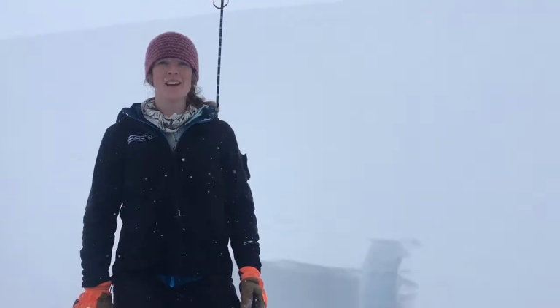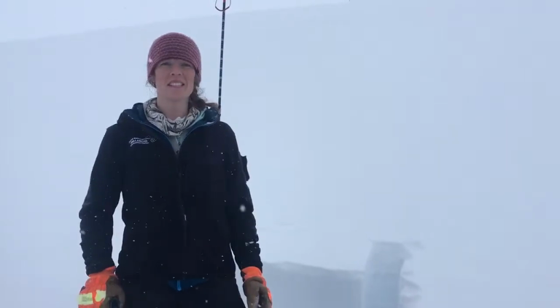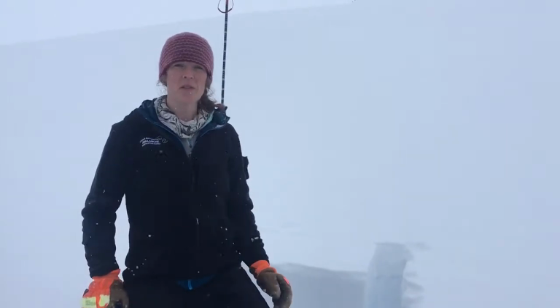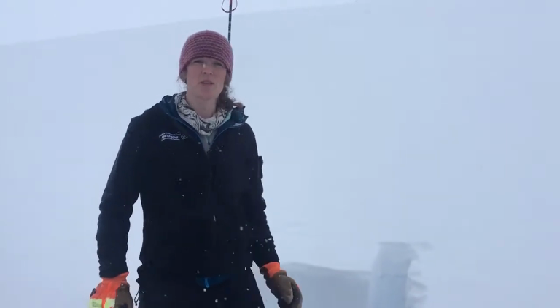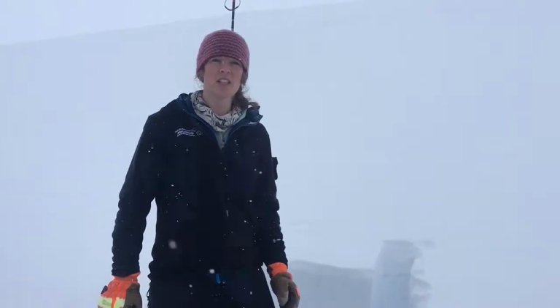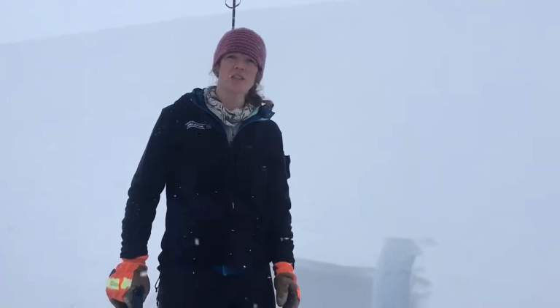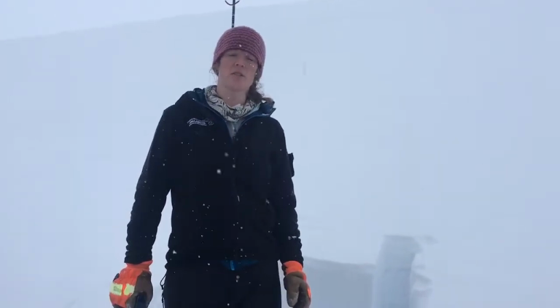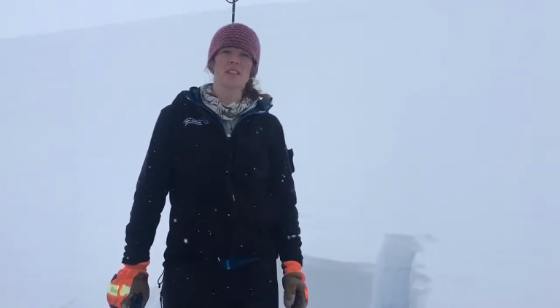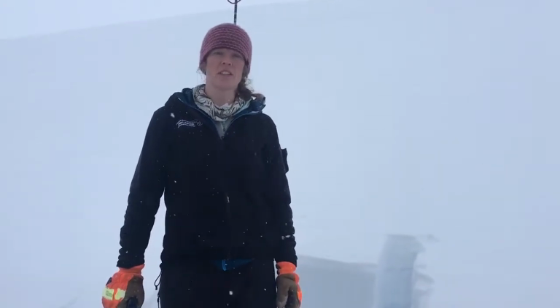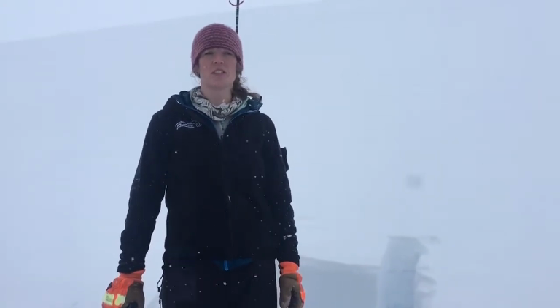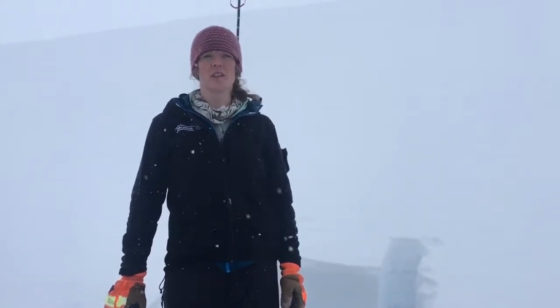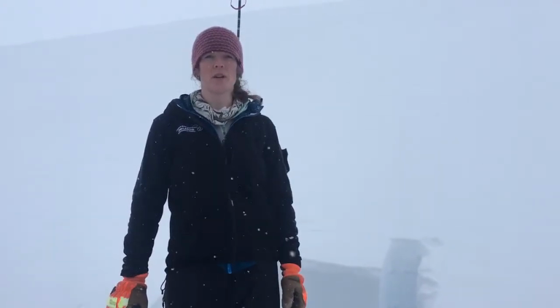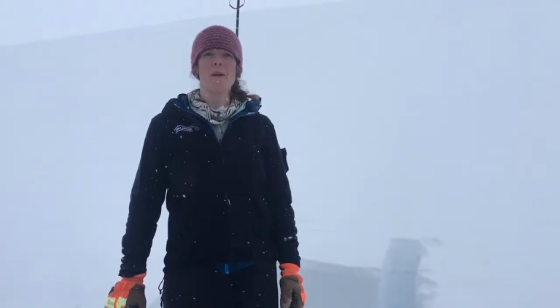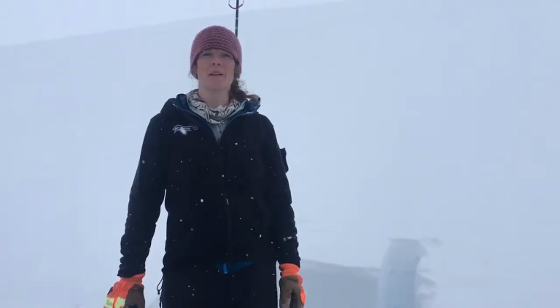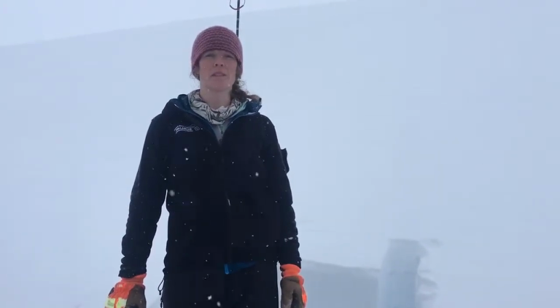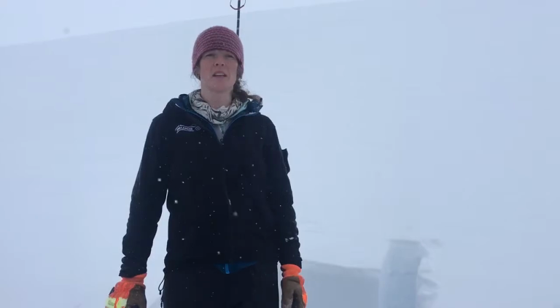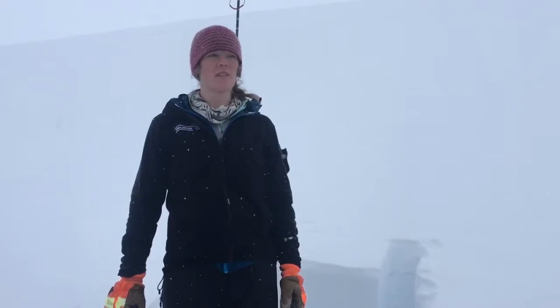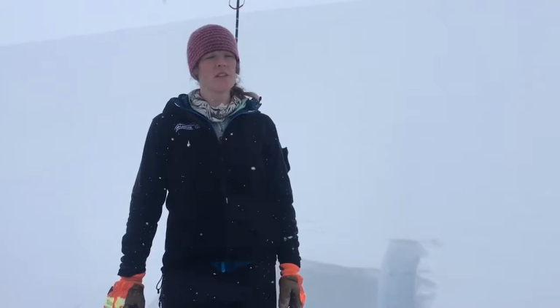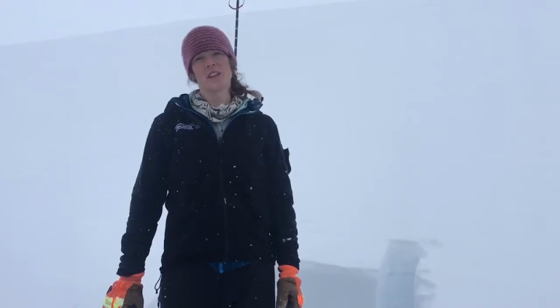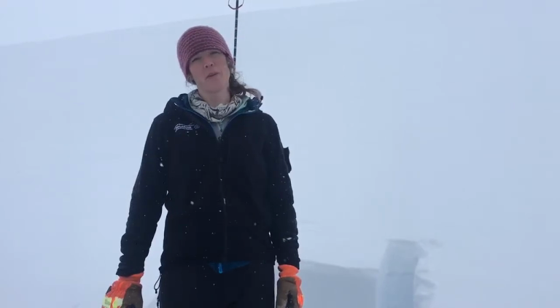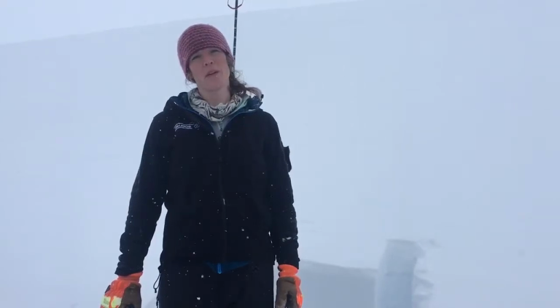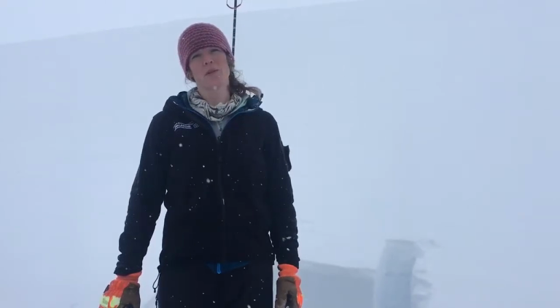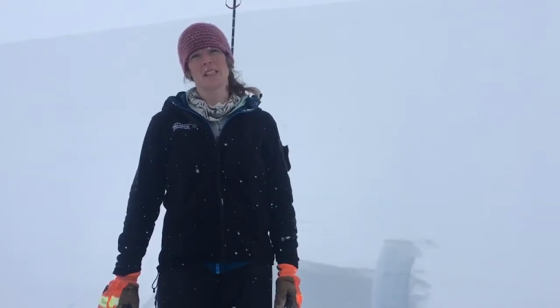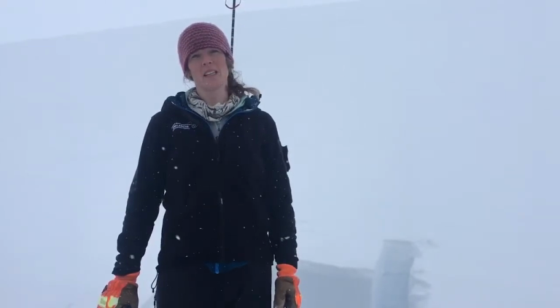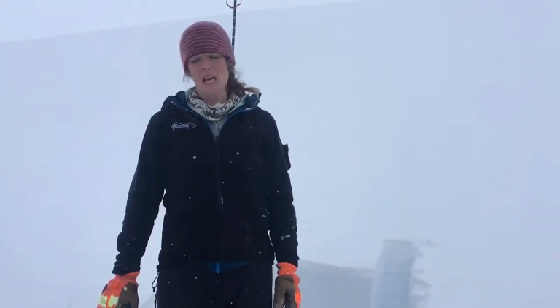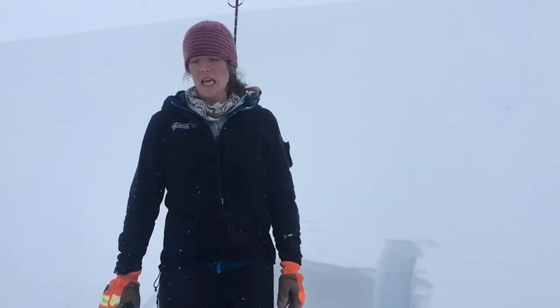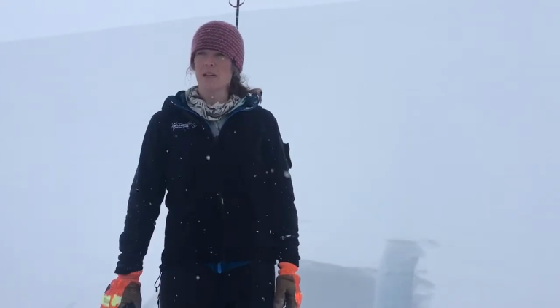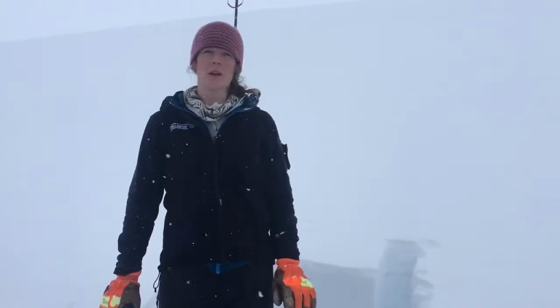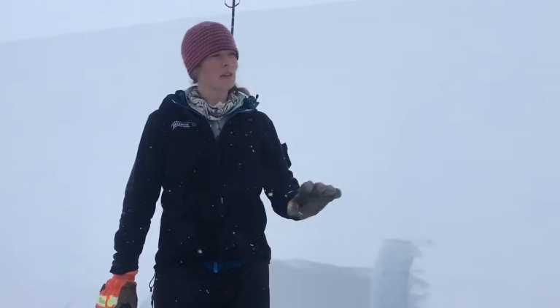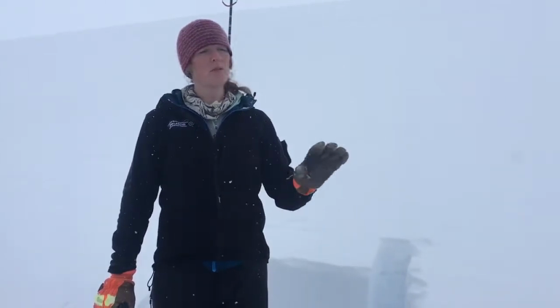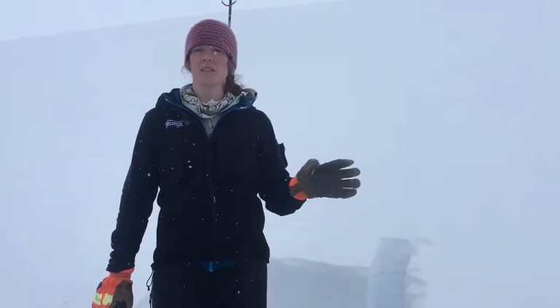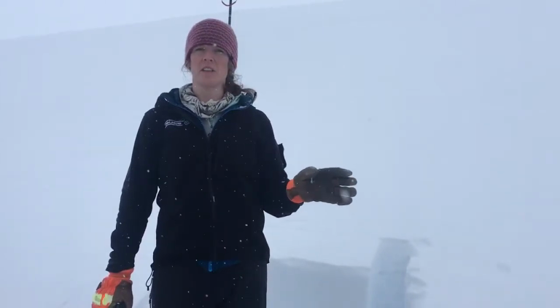Hi, this is Heather with the Chugach National Forest Avalanche Center. We're on Magnum. It's Thursday, February 22nd, and we're at about 2,000 feet.